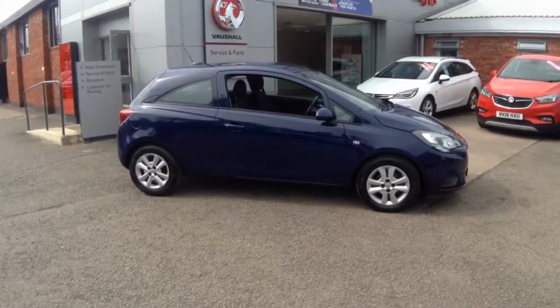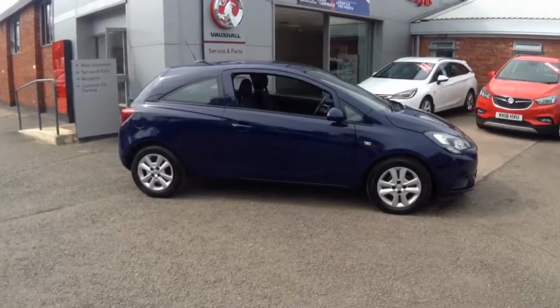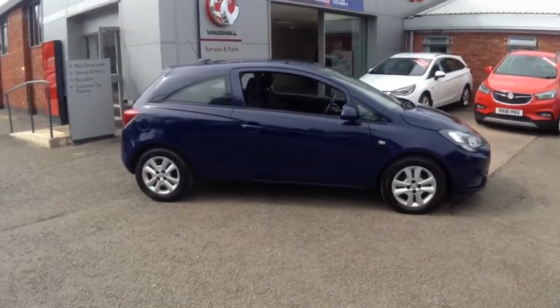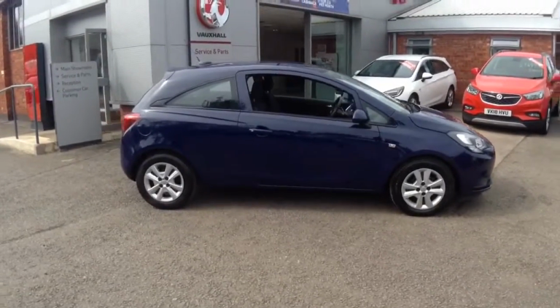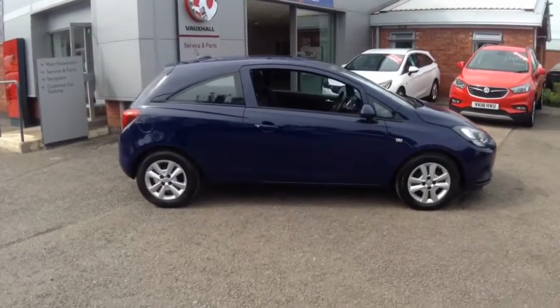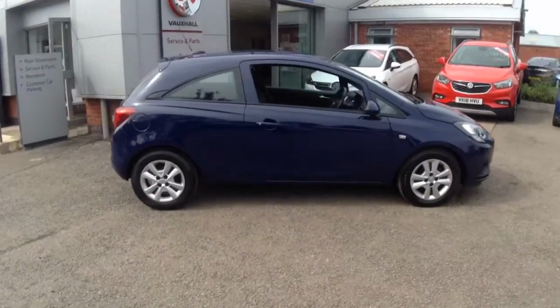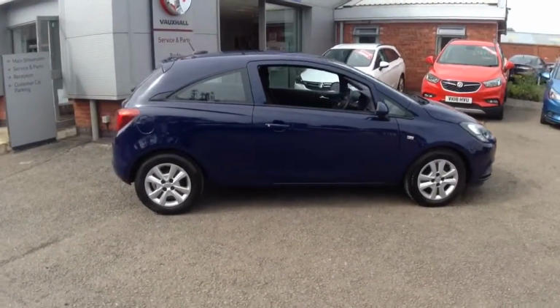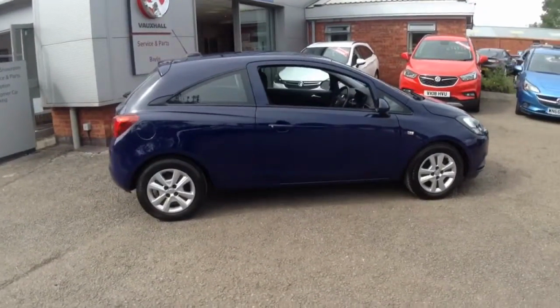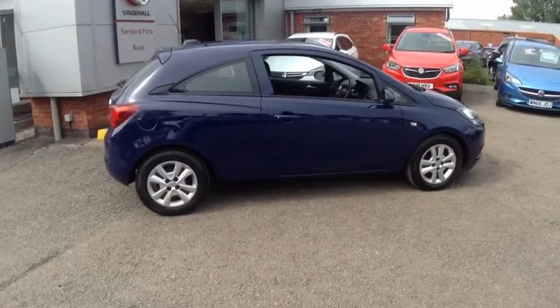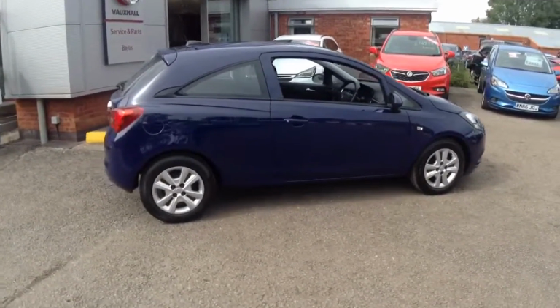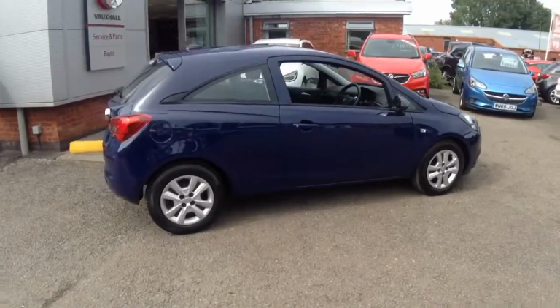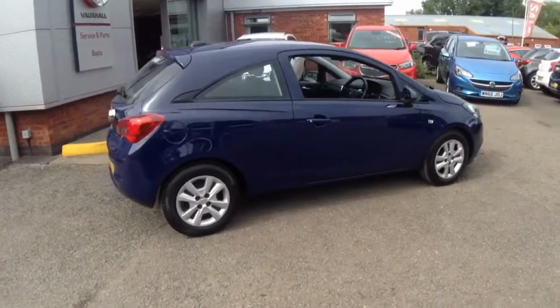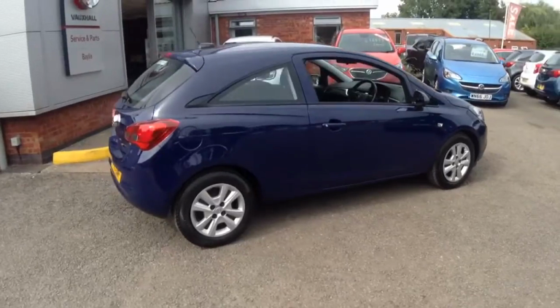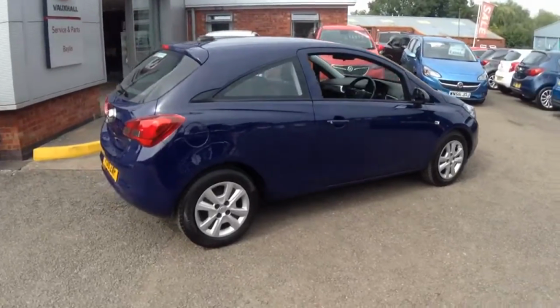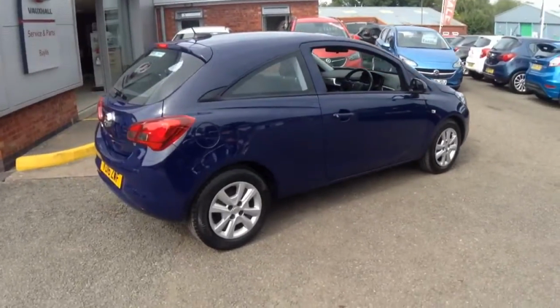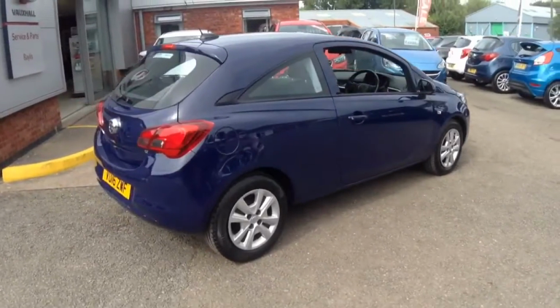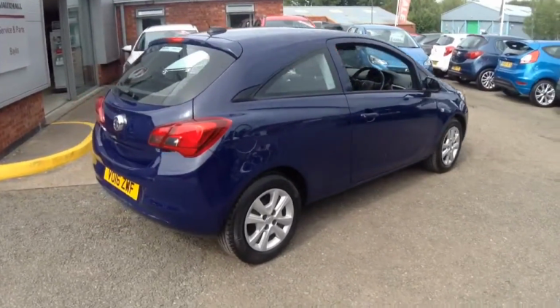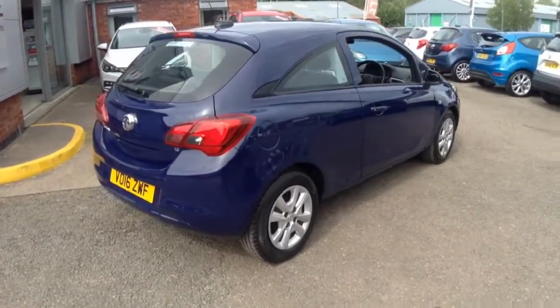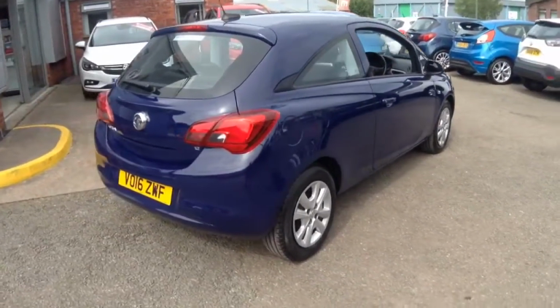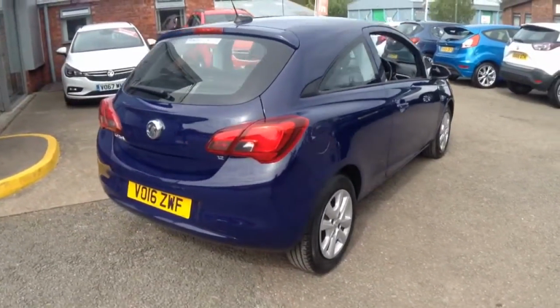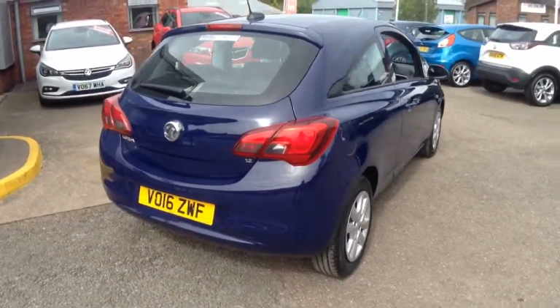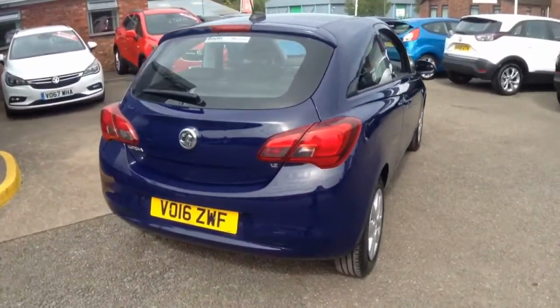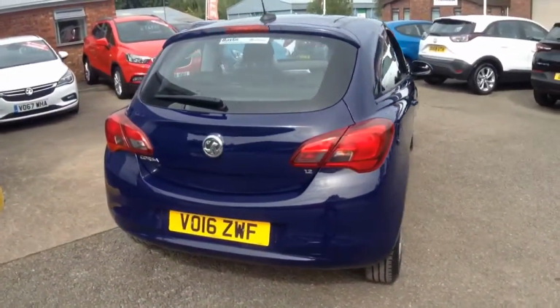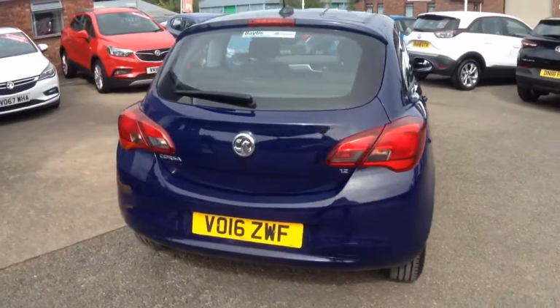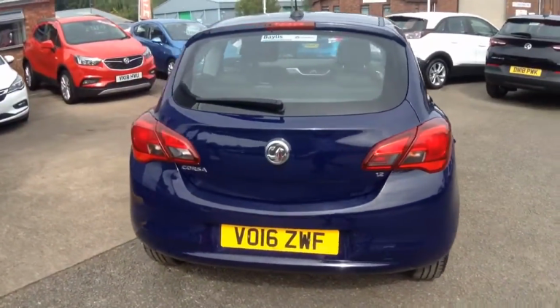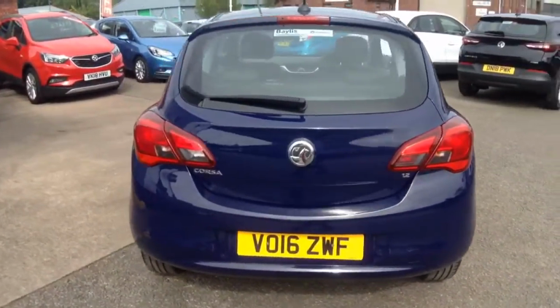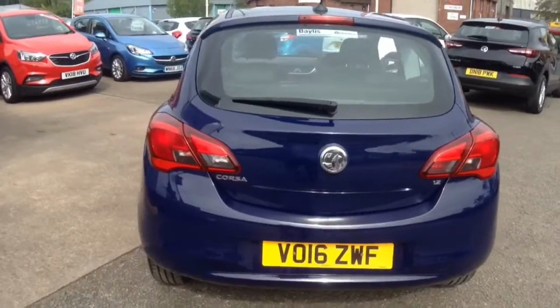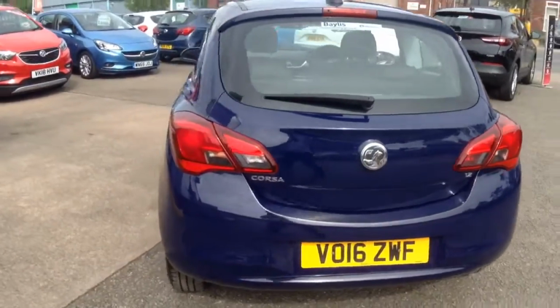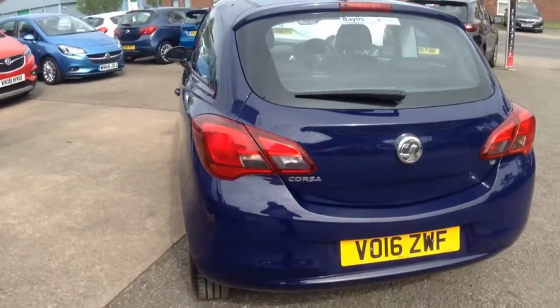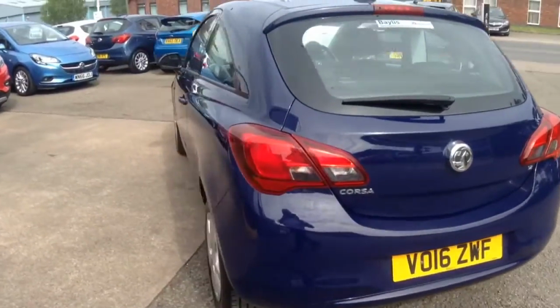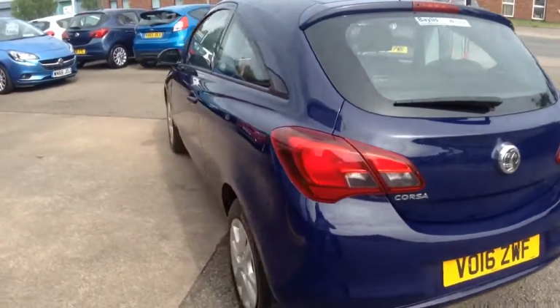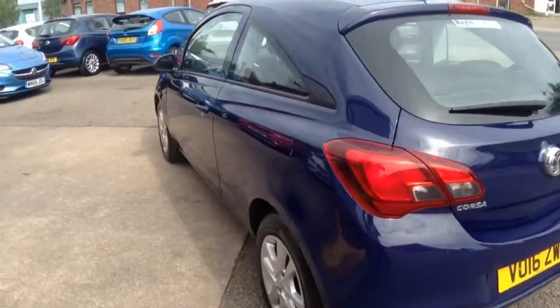Welcome to Bayliss Vauxhall. Here we have a 2016 Corsa 1.2 Design. This car comes with a standard Bayliss warranty, which is extendable up to three years.